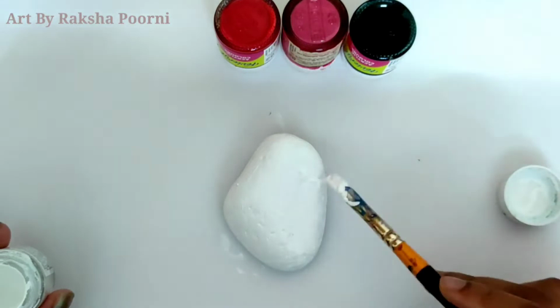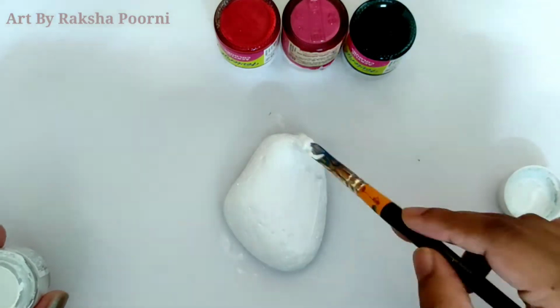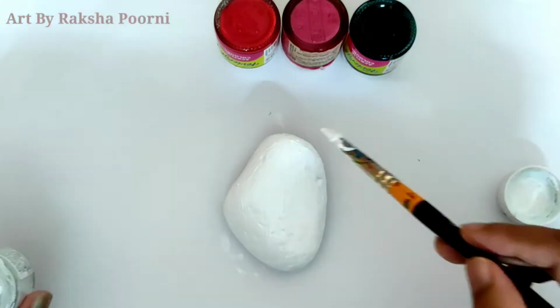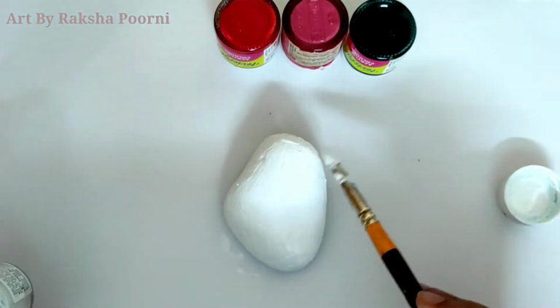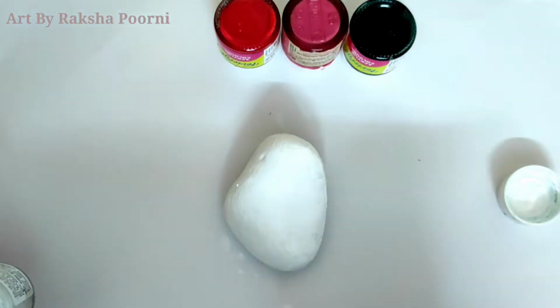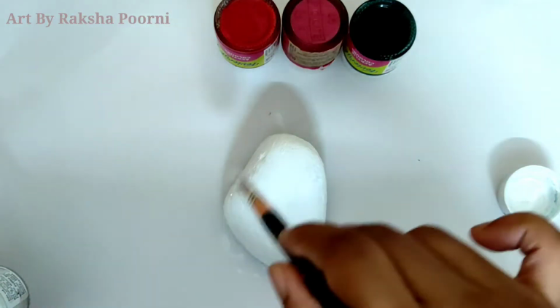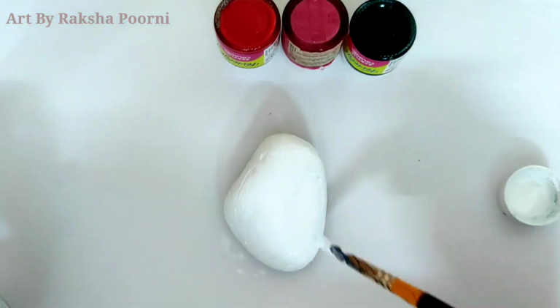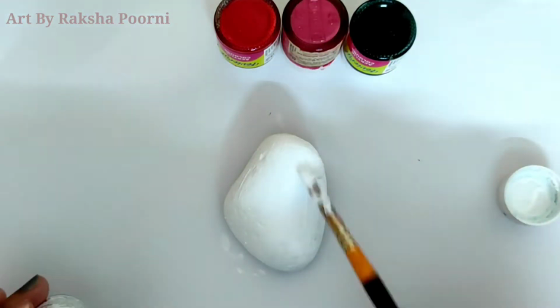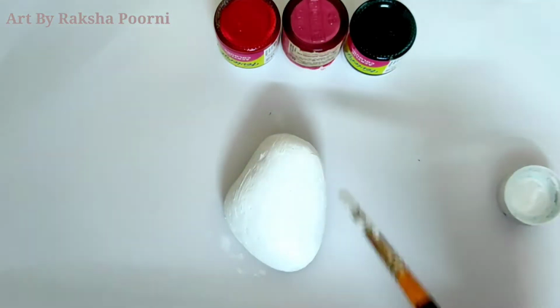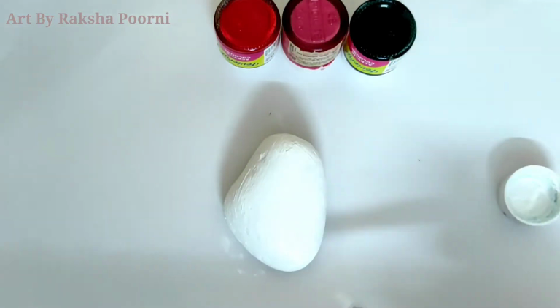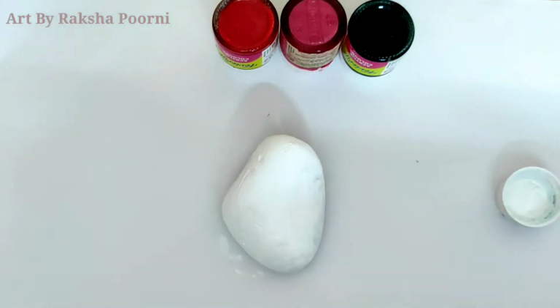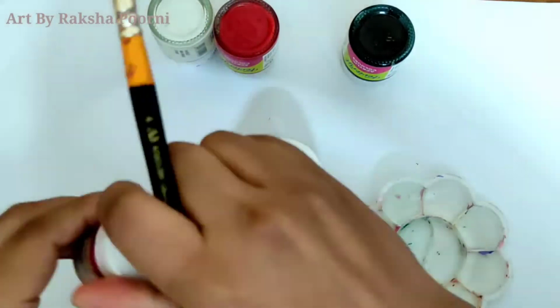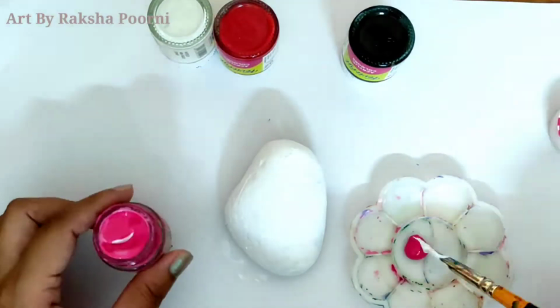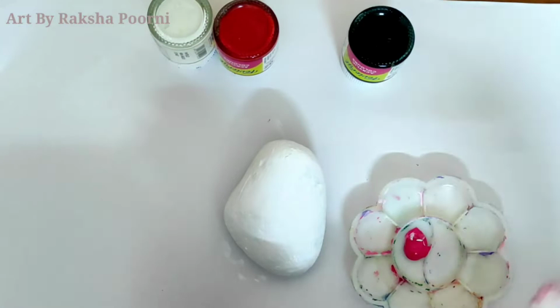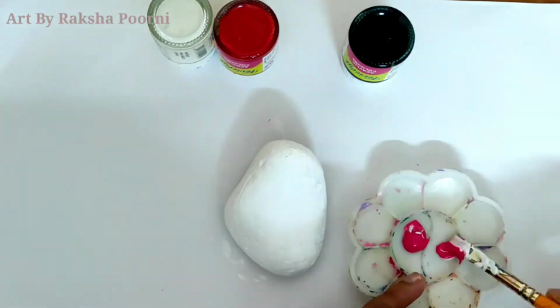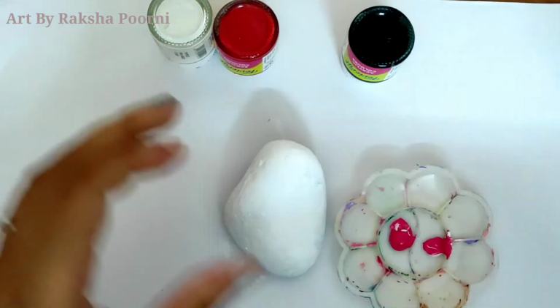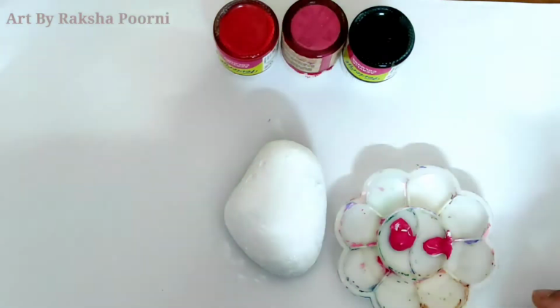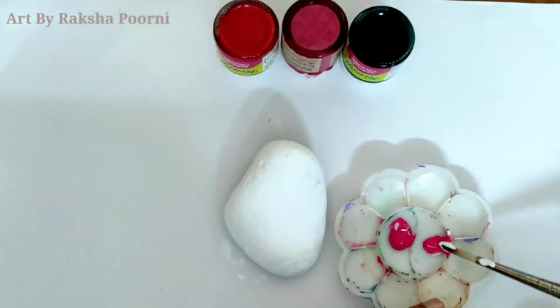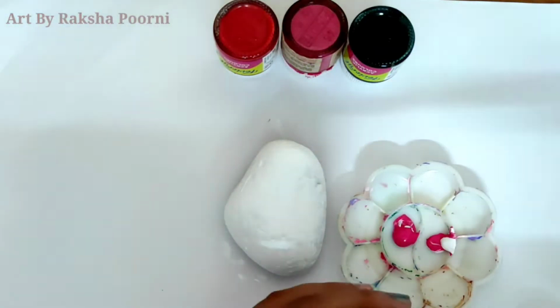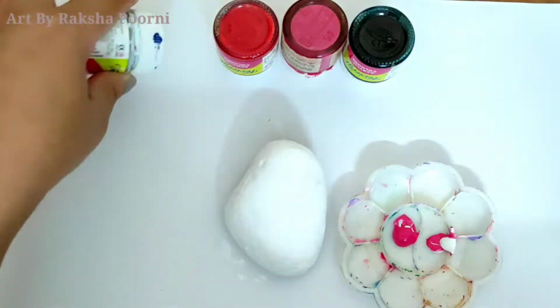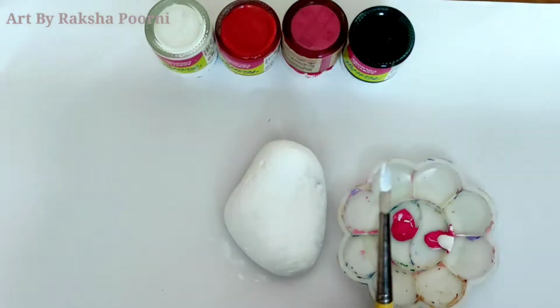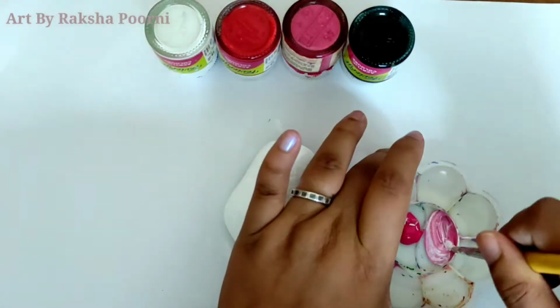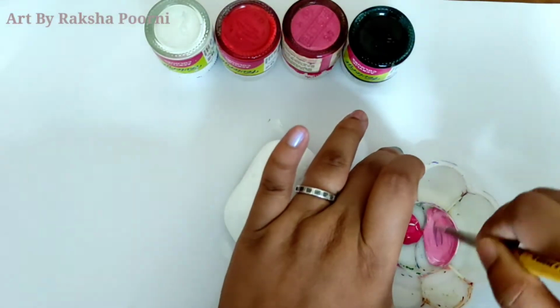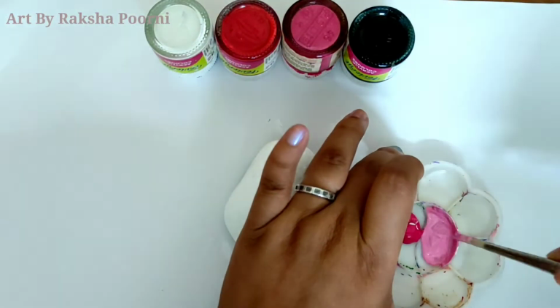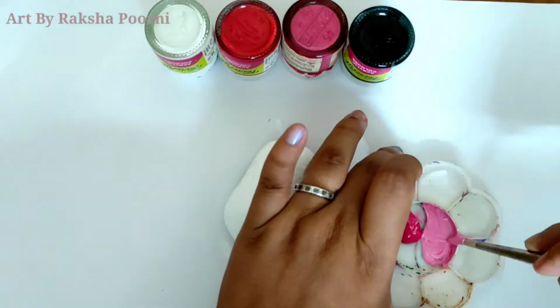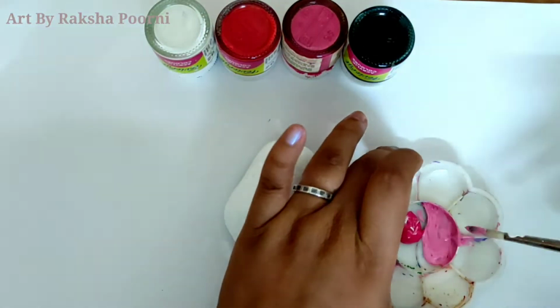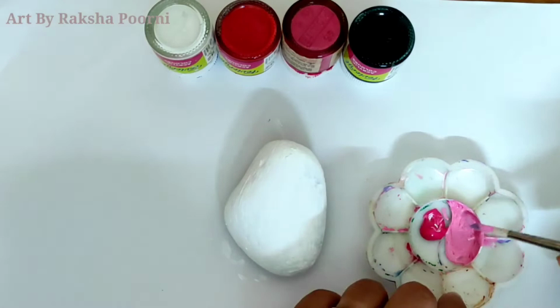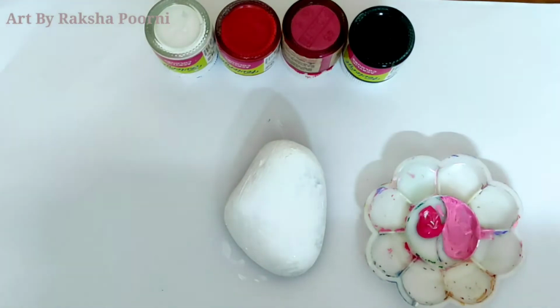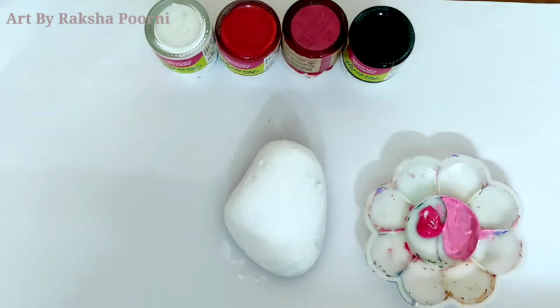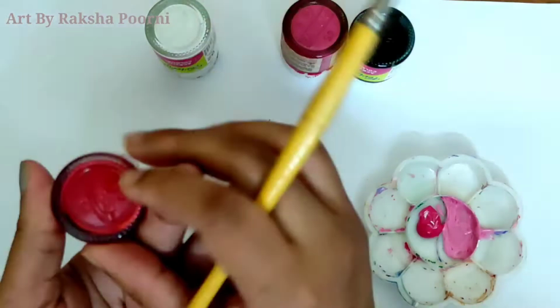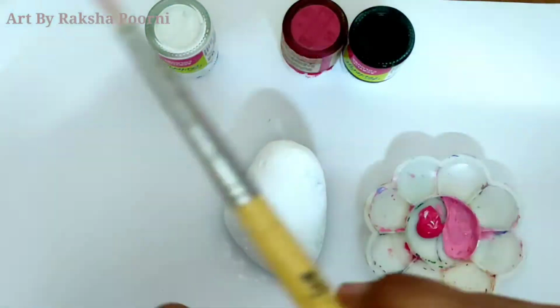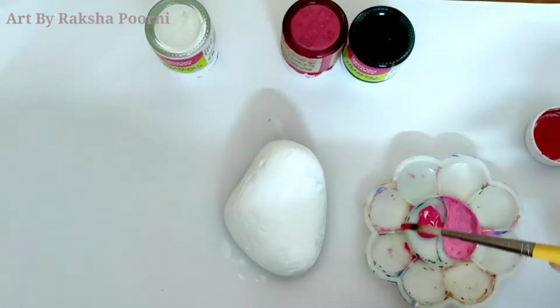After drying, I apply the third layer to dry. I am using light pink color in this material, and I put variety and white paints.